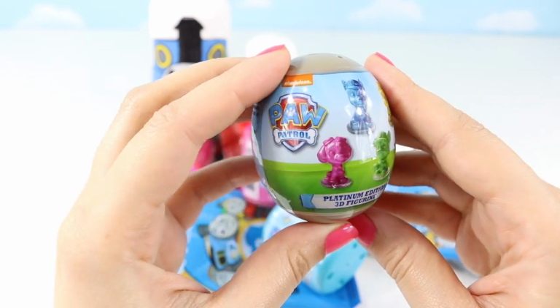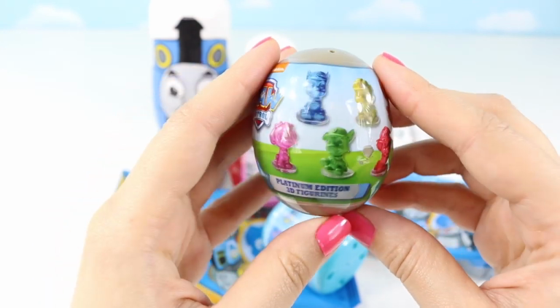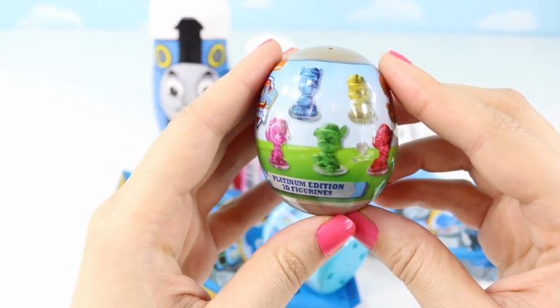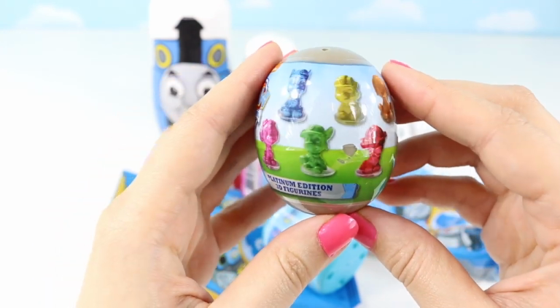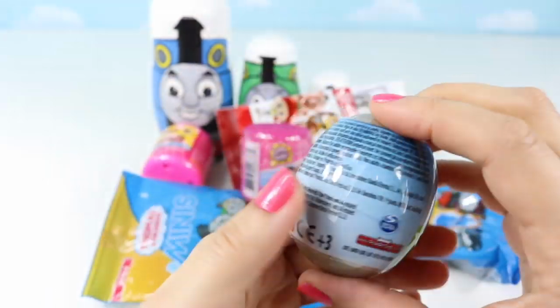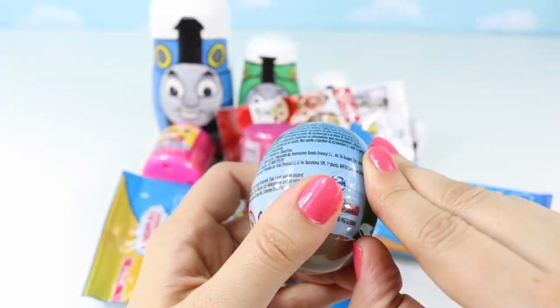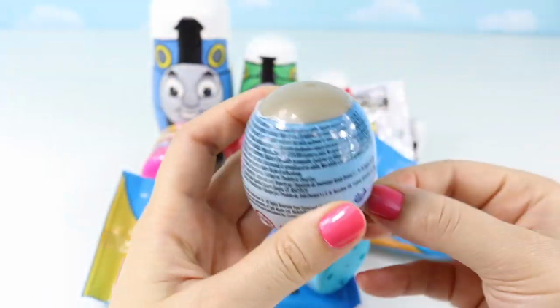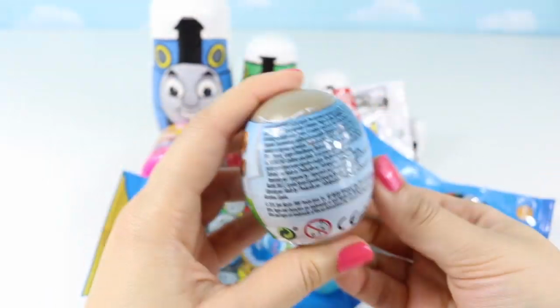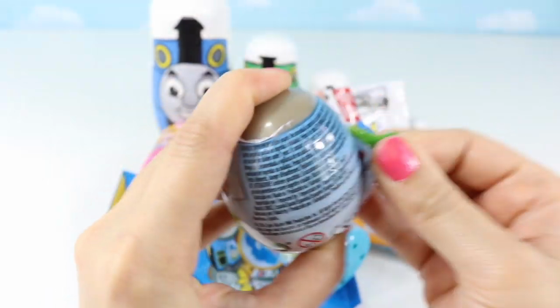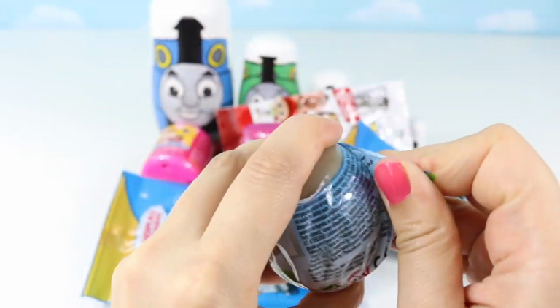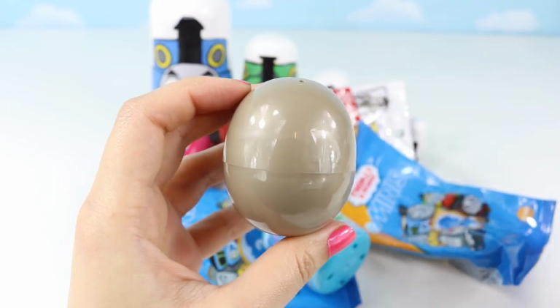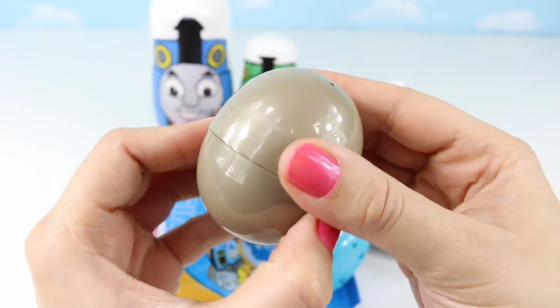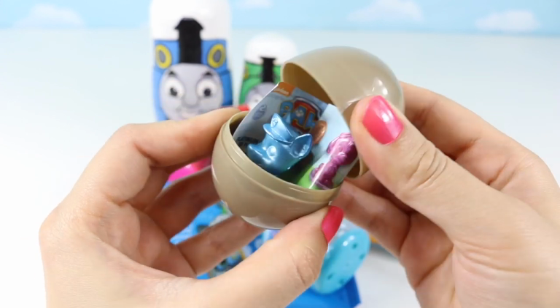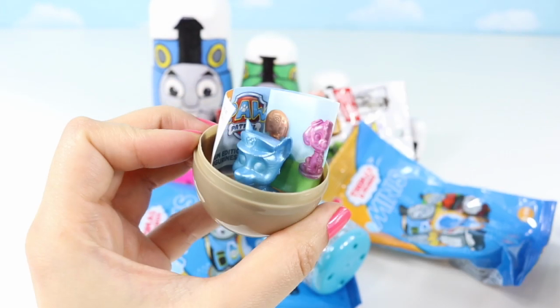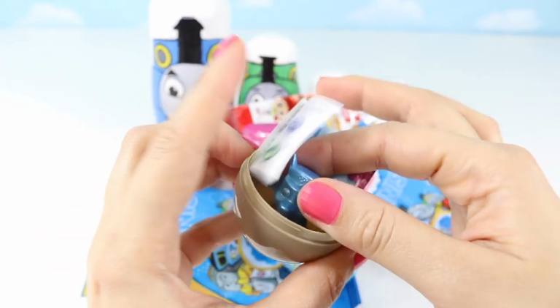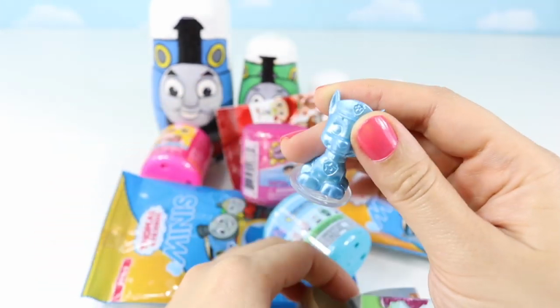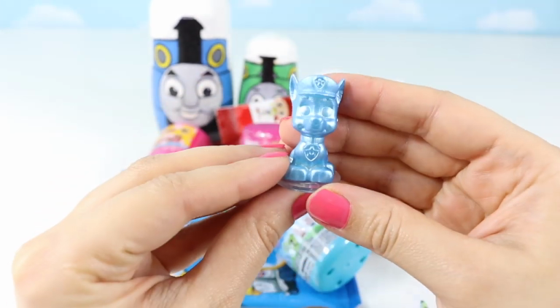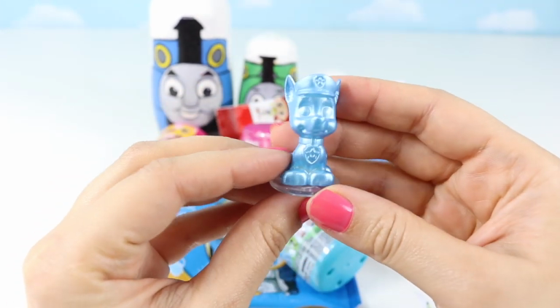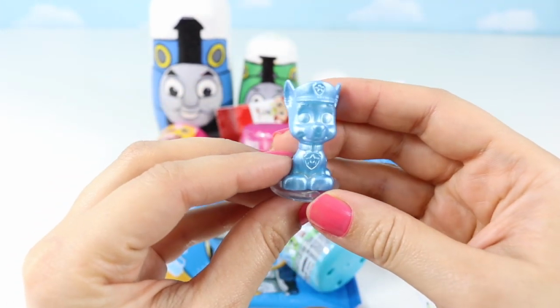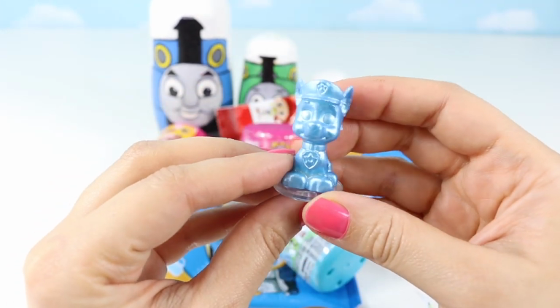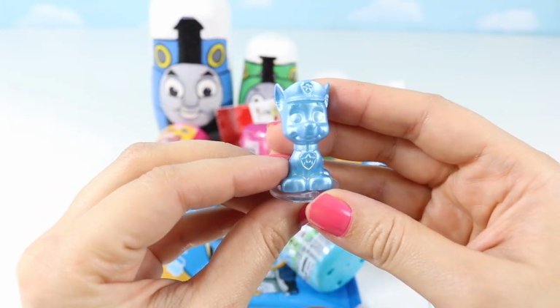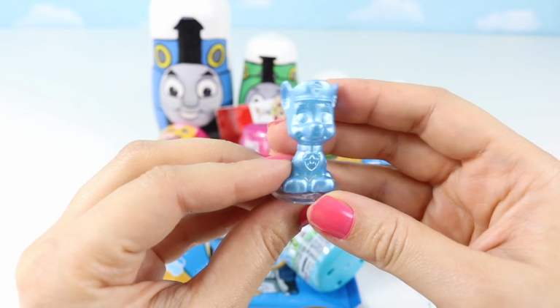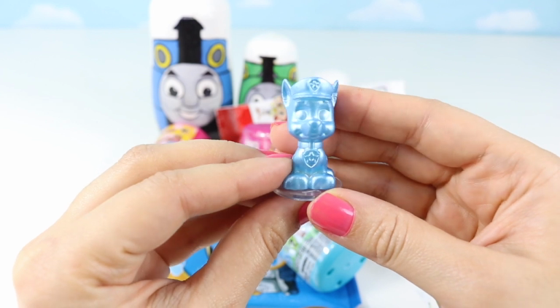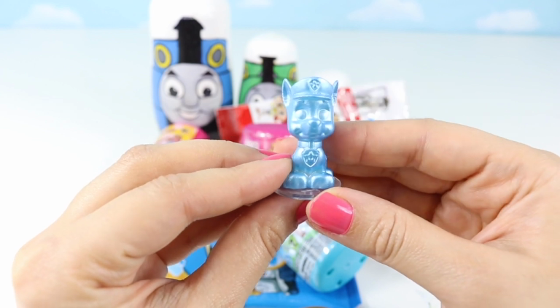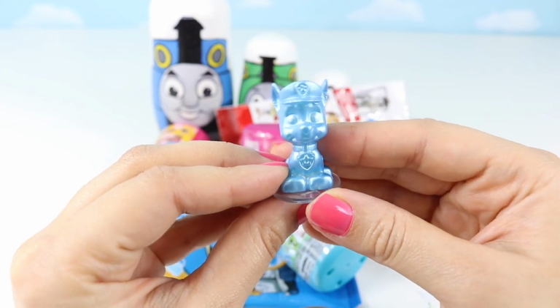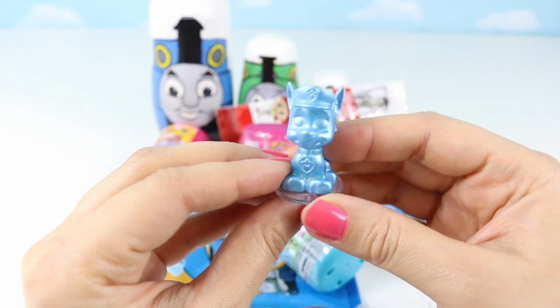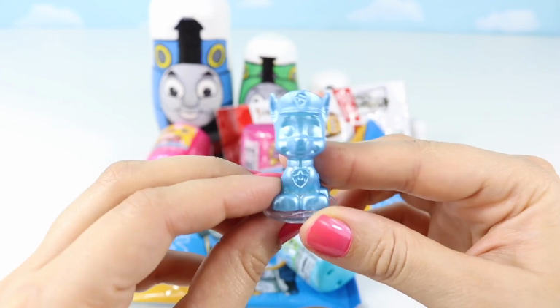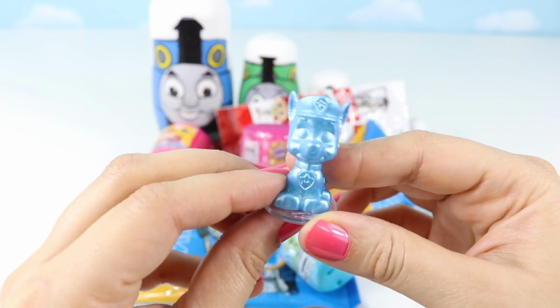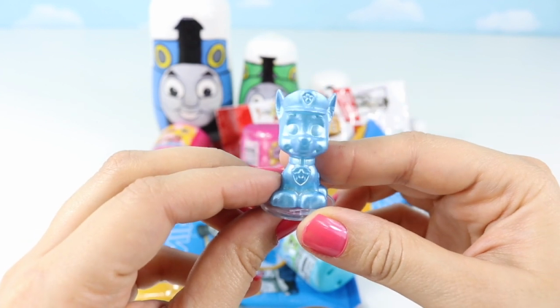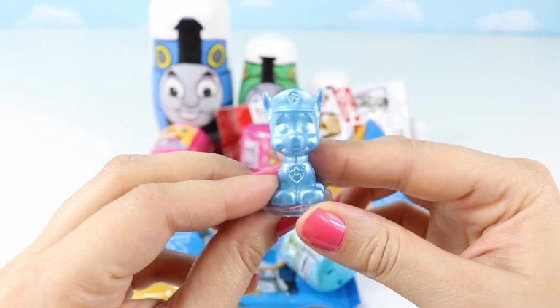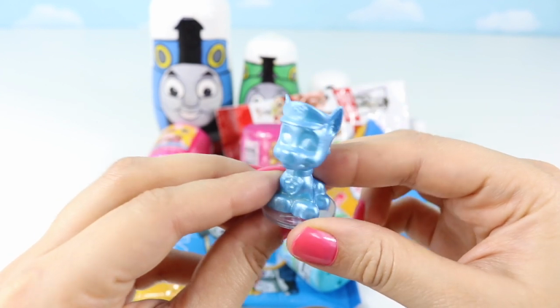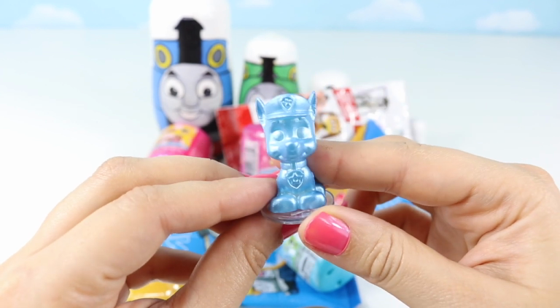Paw Patrol egg! That's so cute! It's a tiny Chase figure! I love the little pearl look! It's so fun!